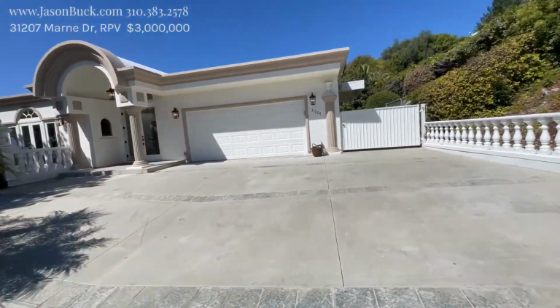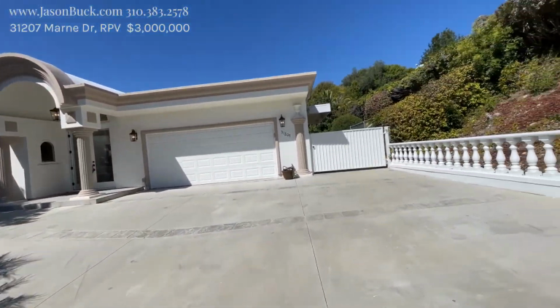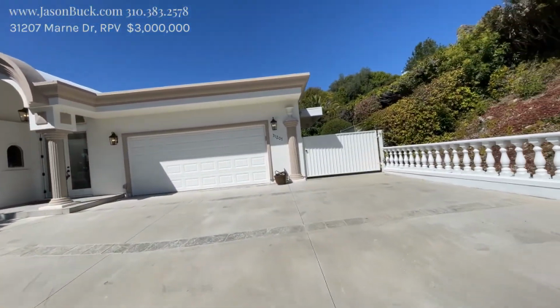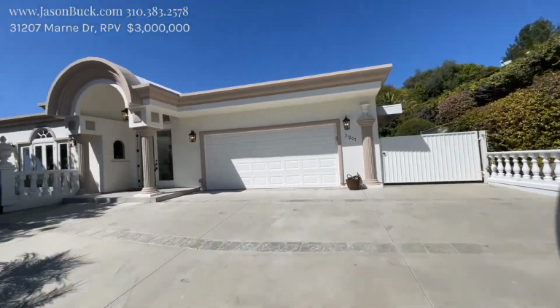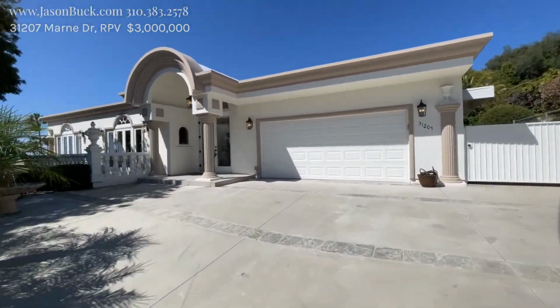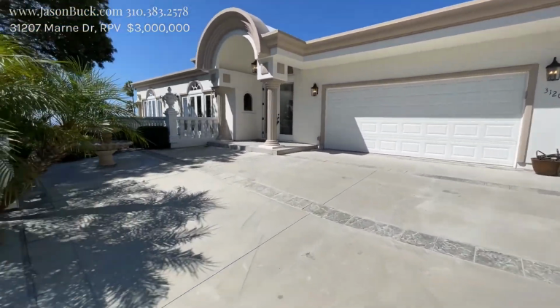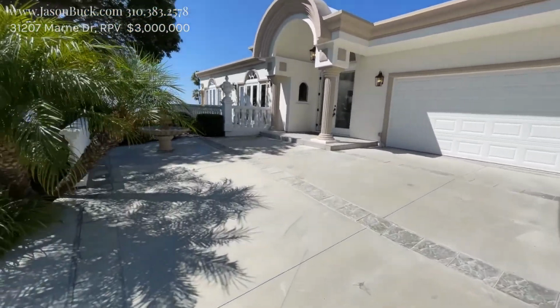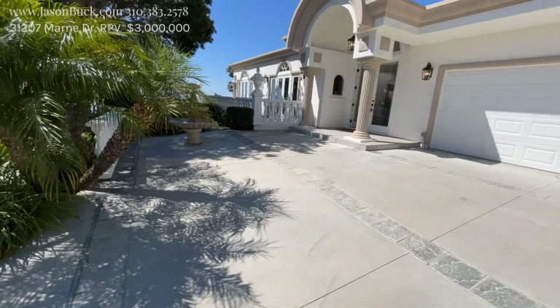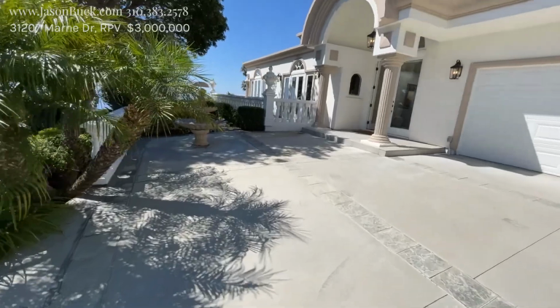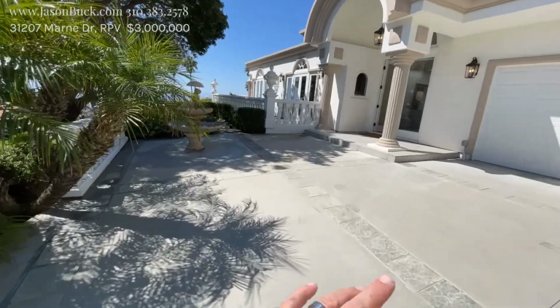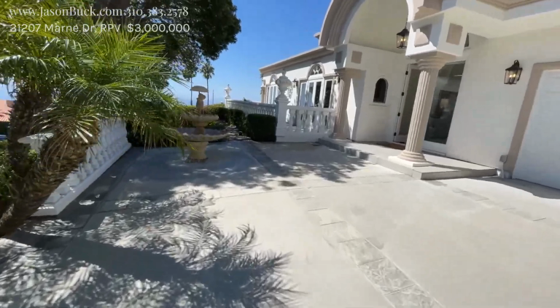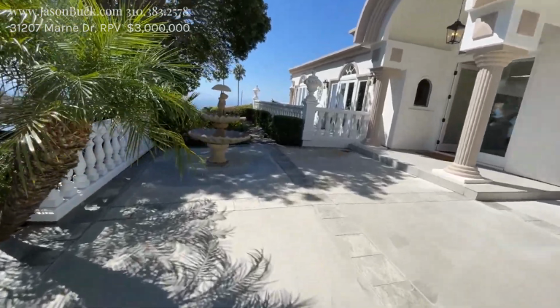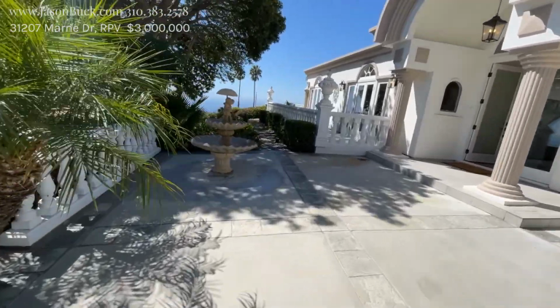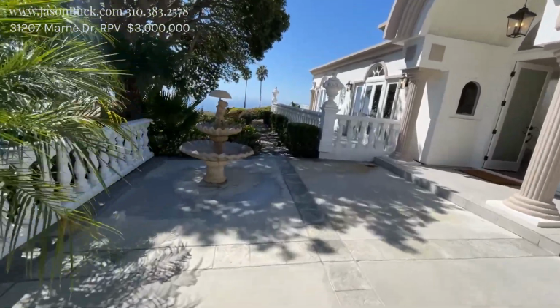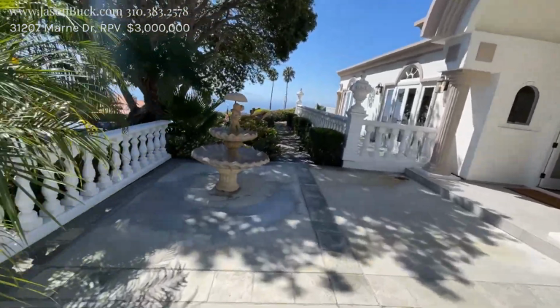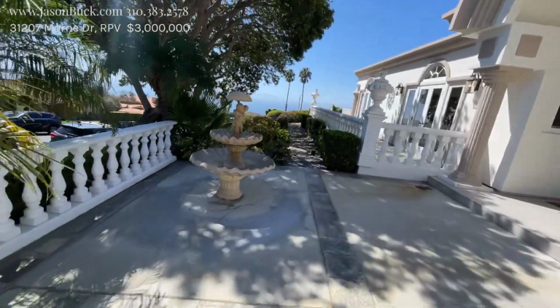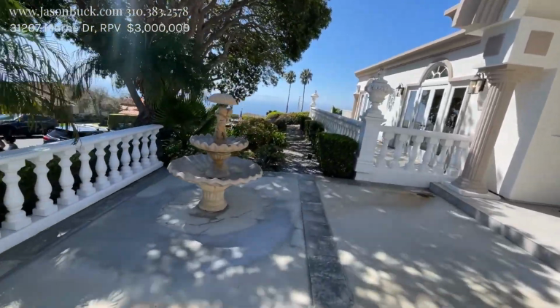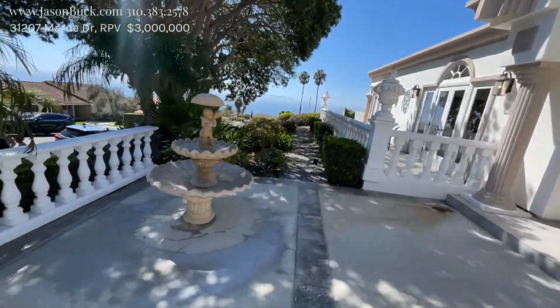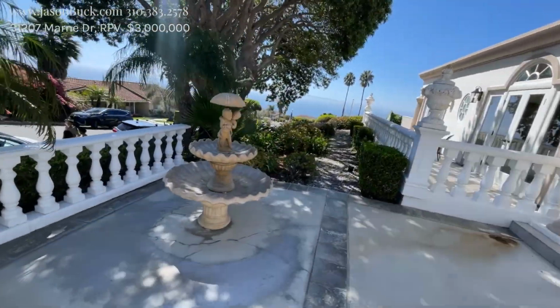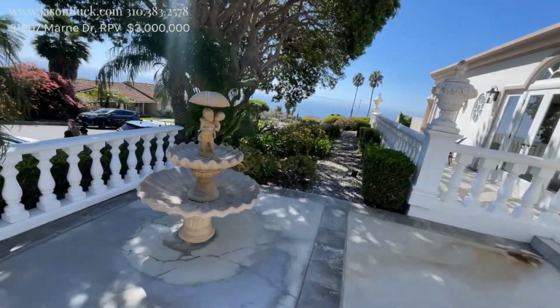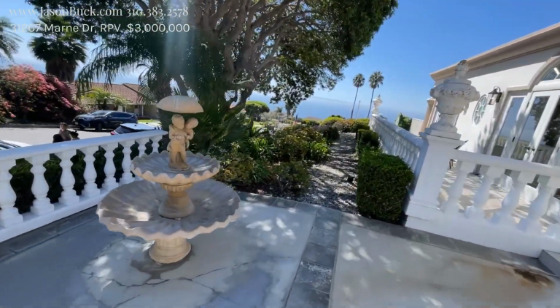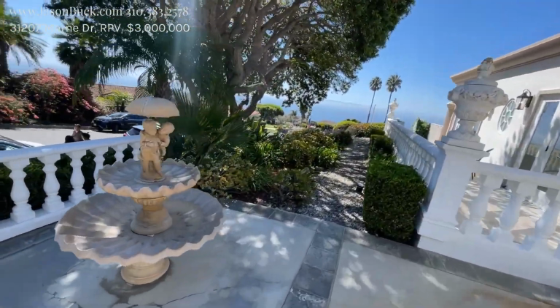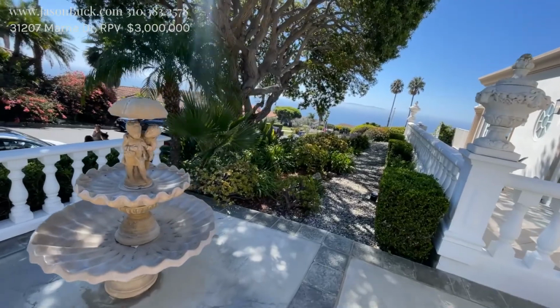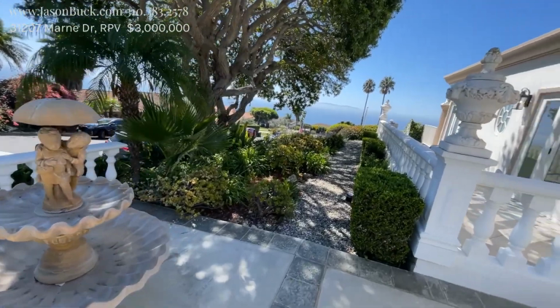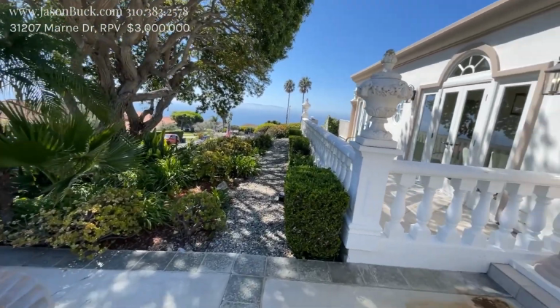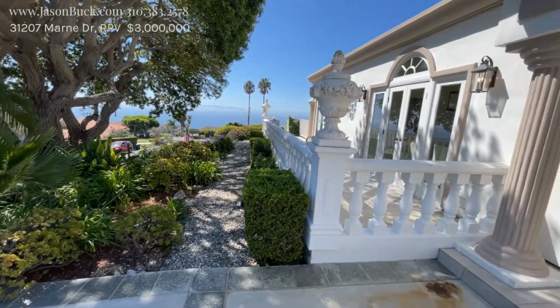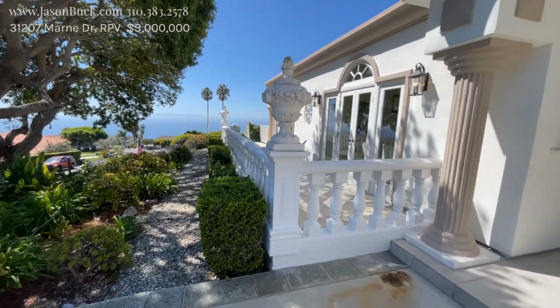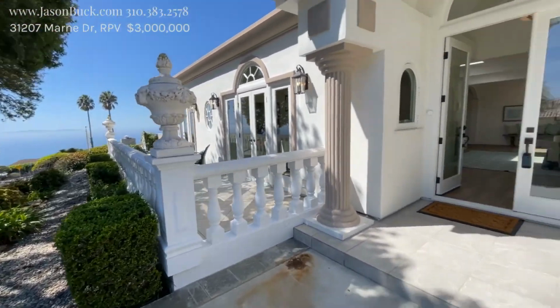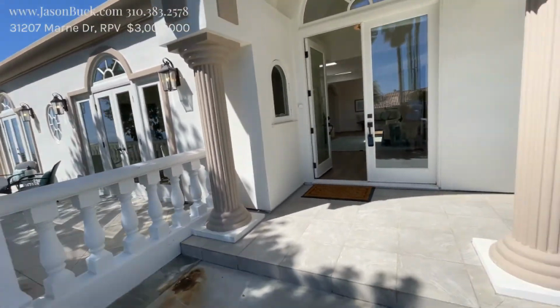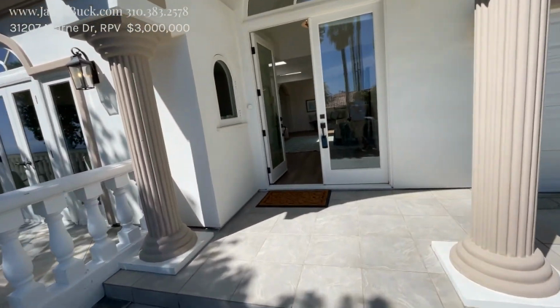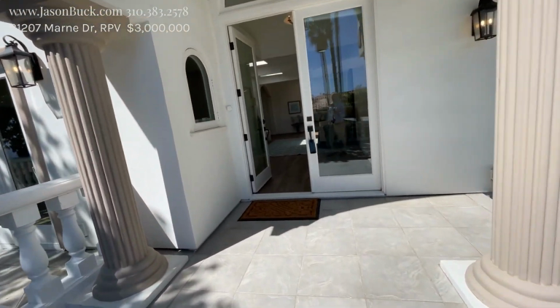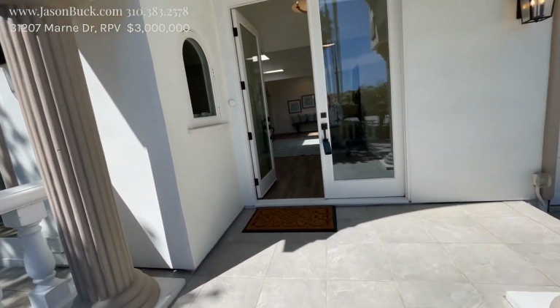So 3127 Marne — we're not far off Hawthorne, but I can't hear it from here. This is beautiful. Big ocean view. Wow, look at this.